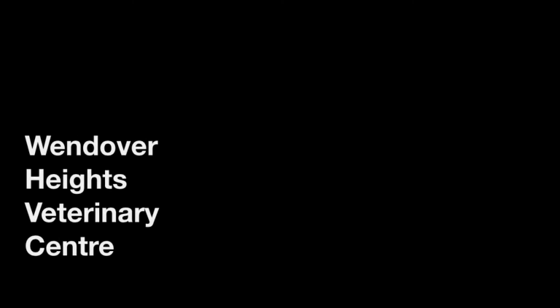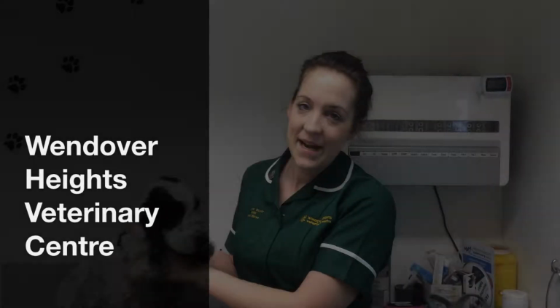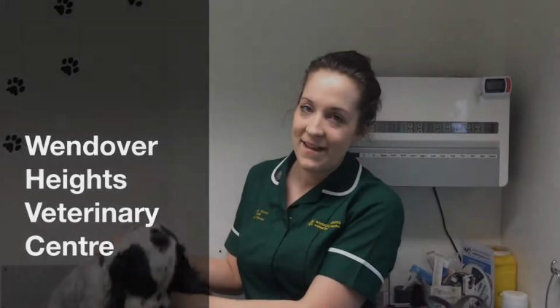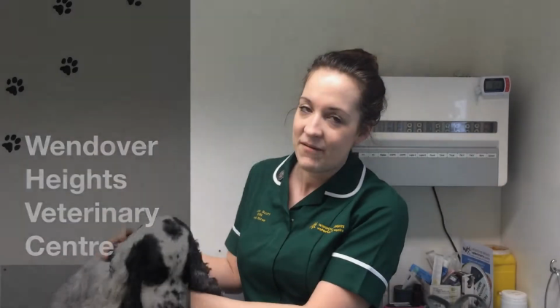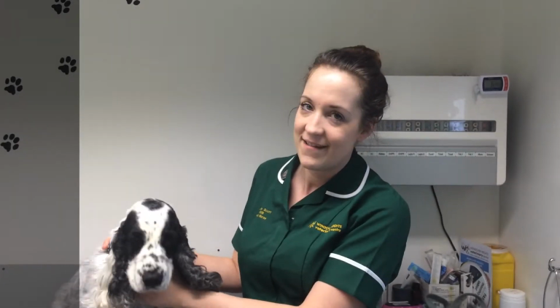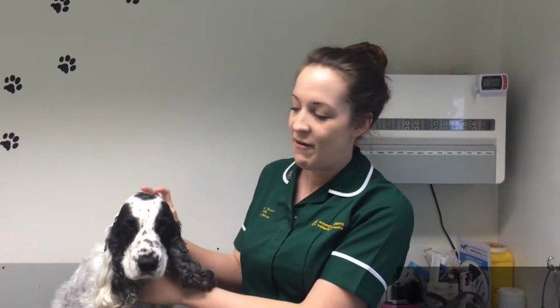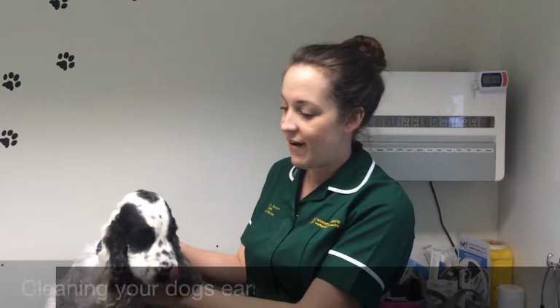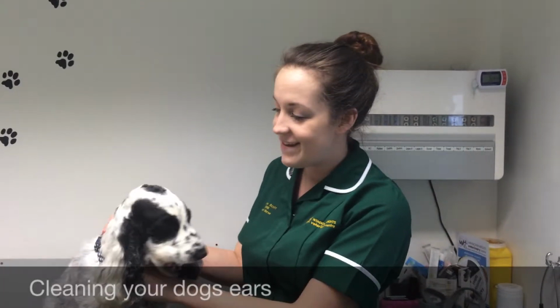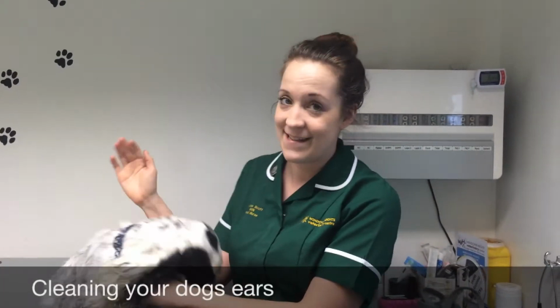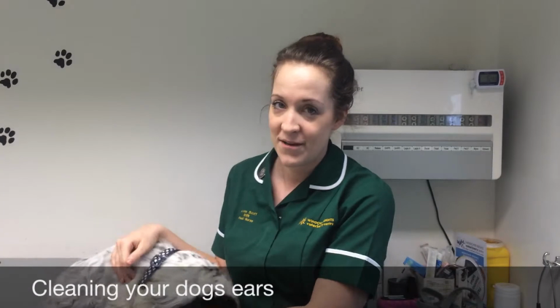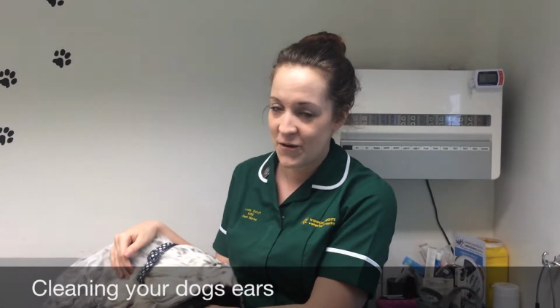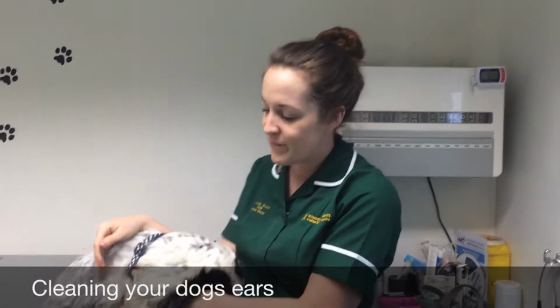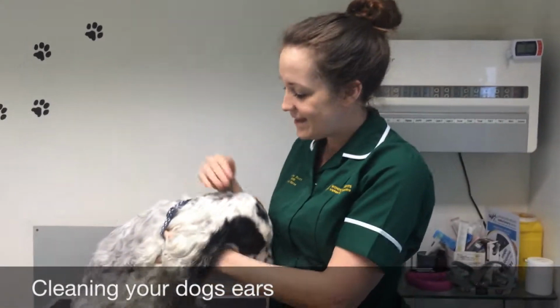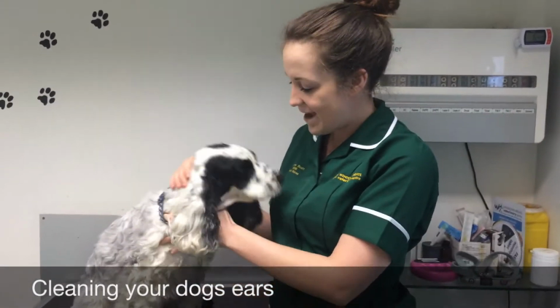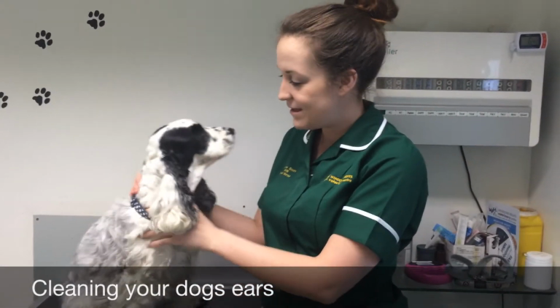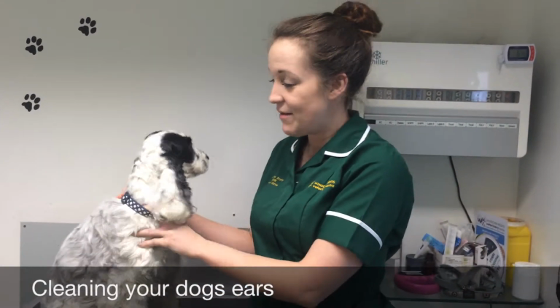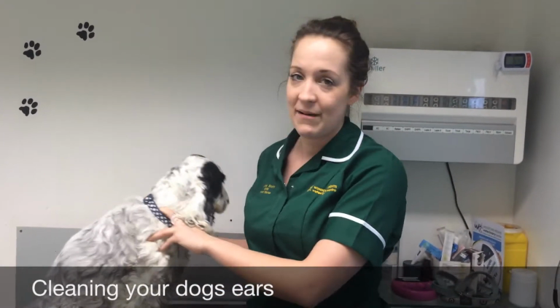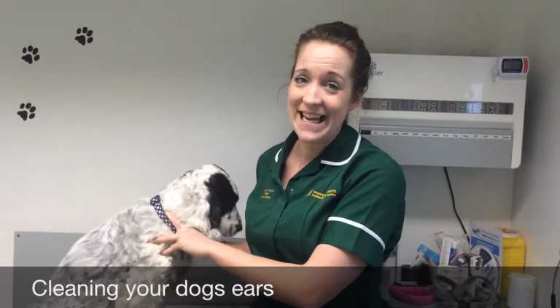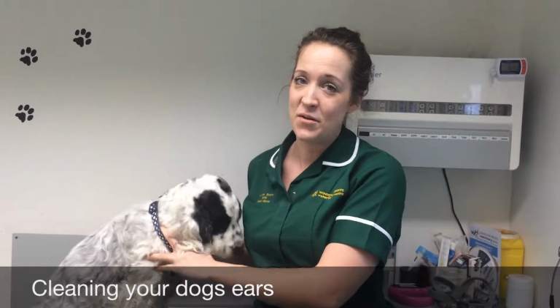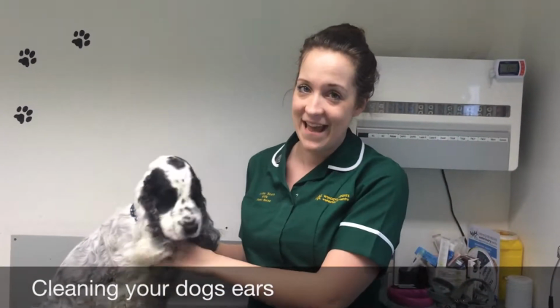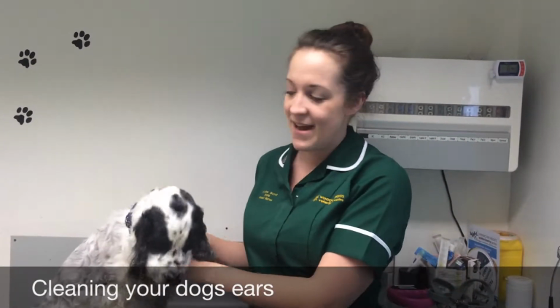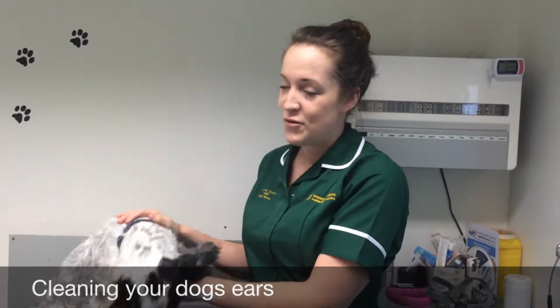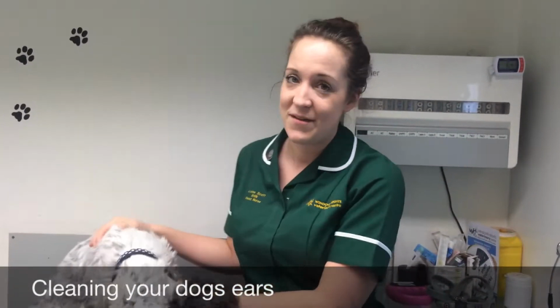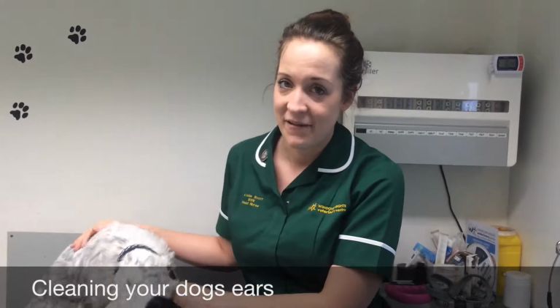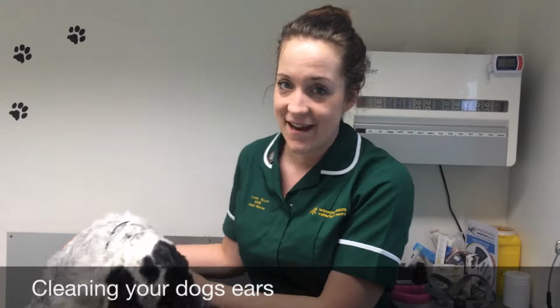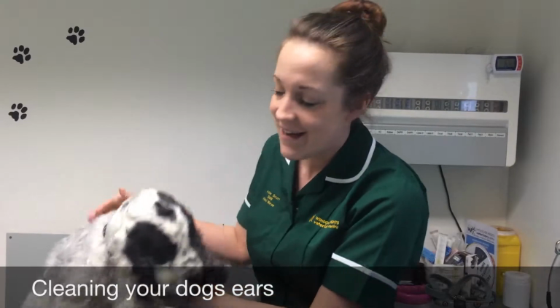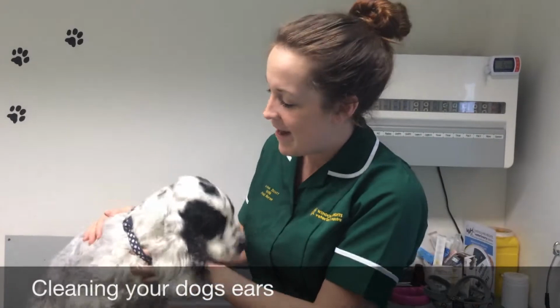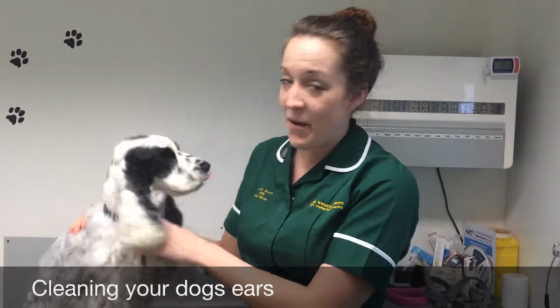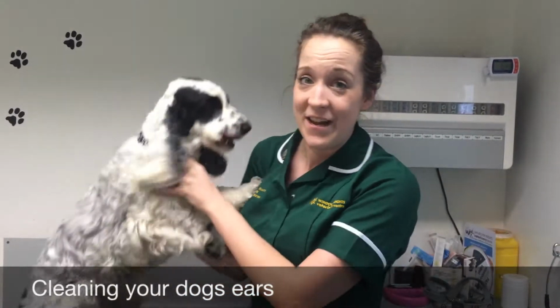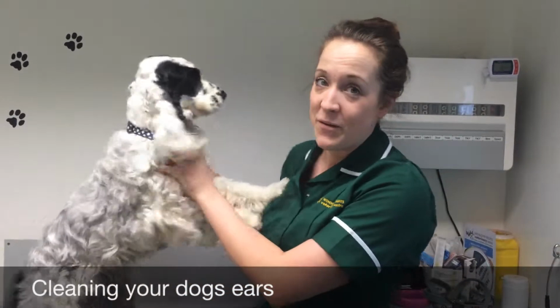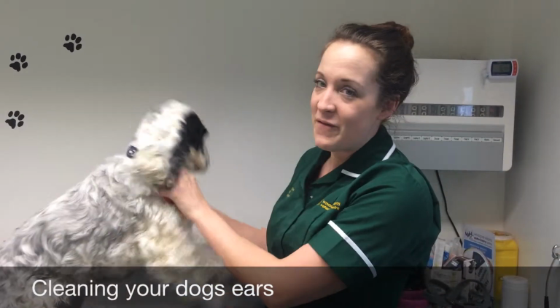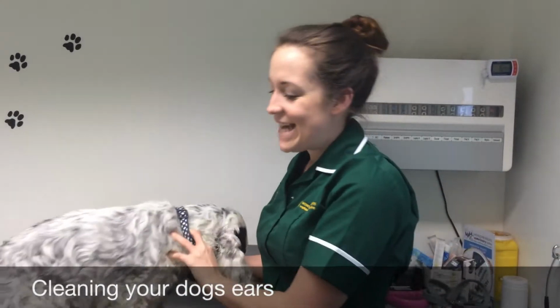Hello, my name is Louise. I'm one of the nurses here at Weddover Heights and this is my dog George. Today I'm going to be showing you how to clean a dog's ears. George is used to having this done so hopefully he'll be a good boy for me today.